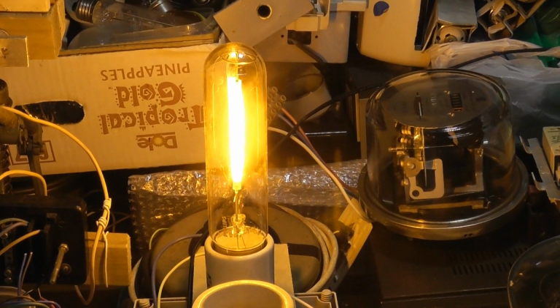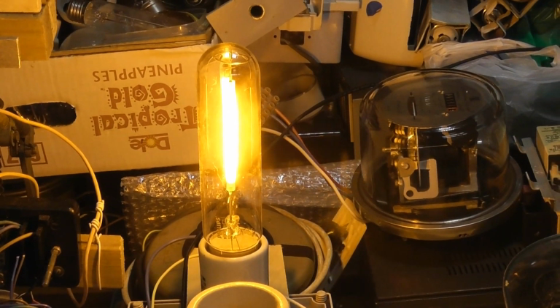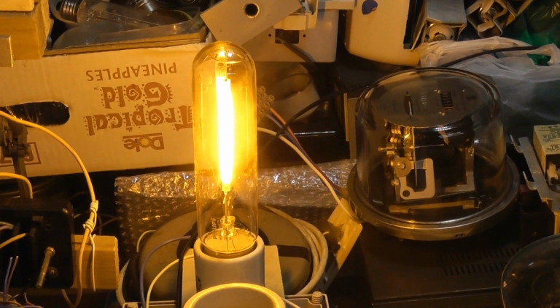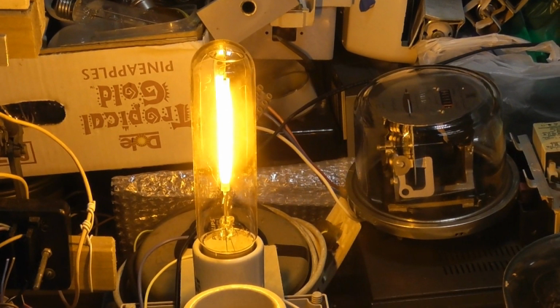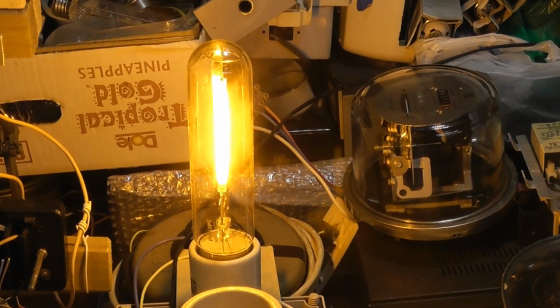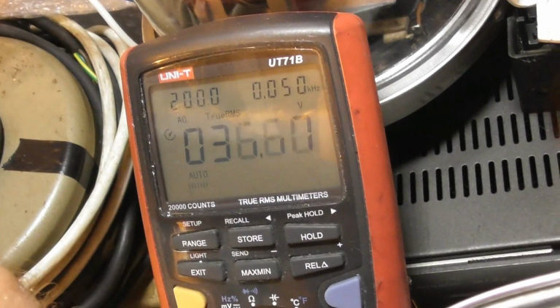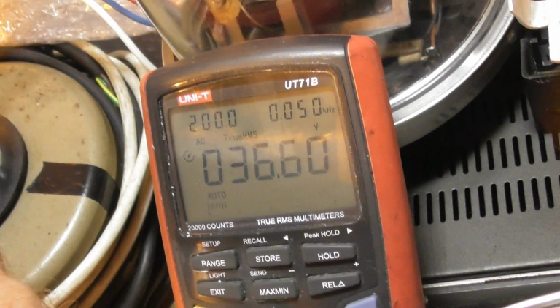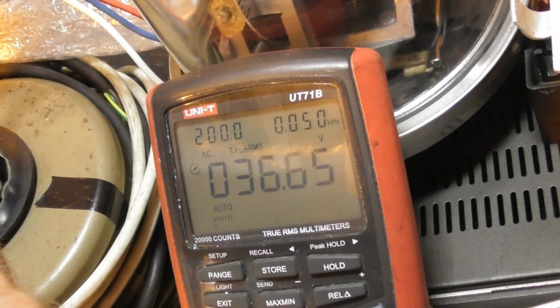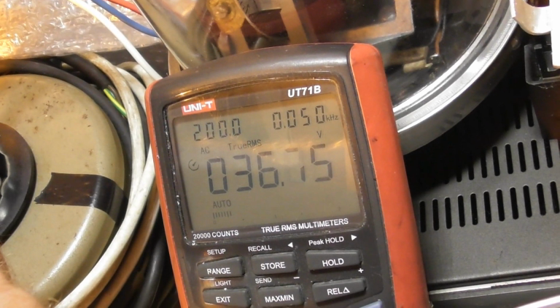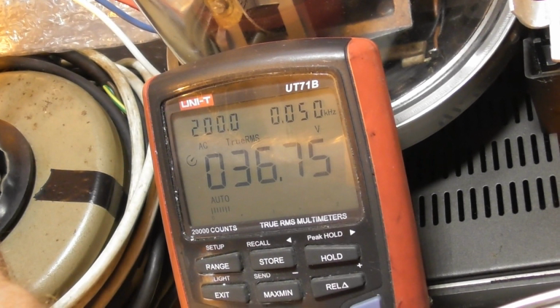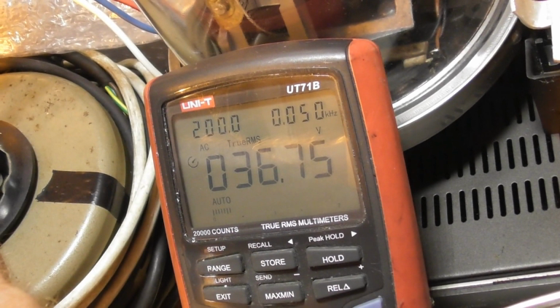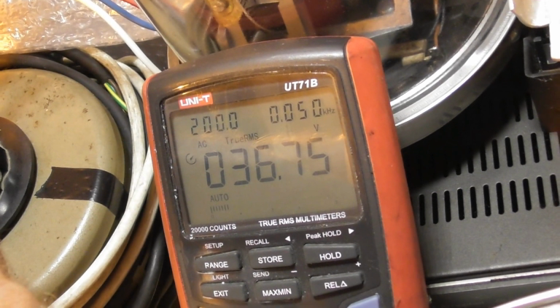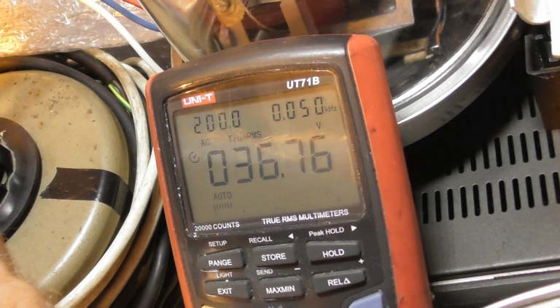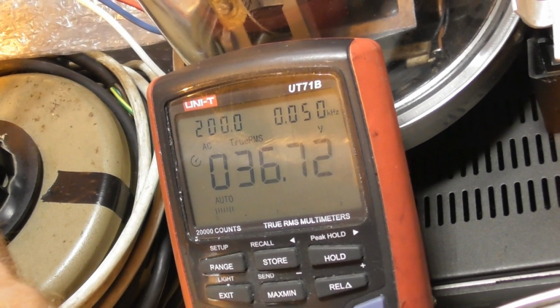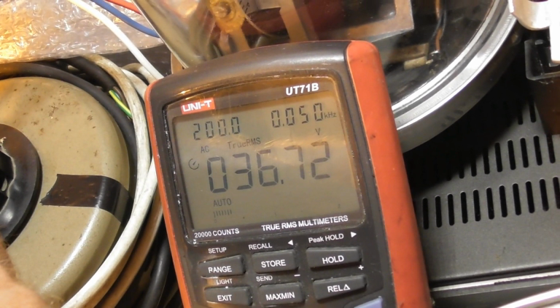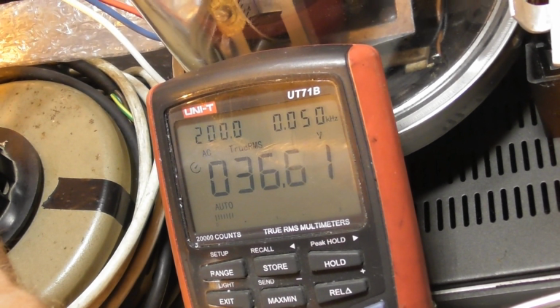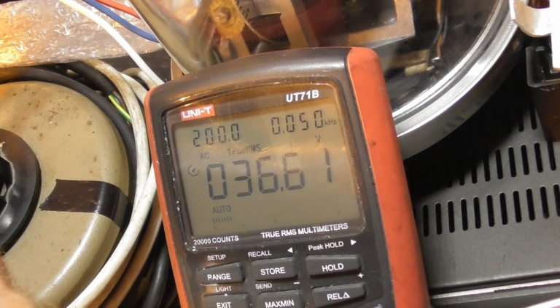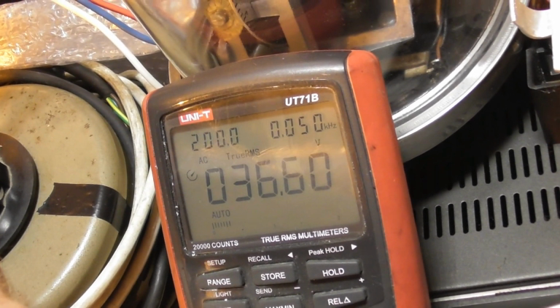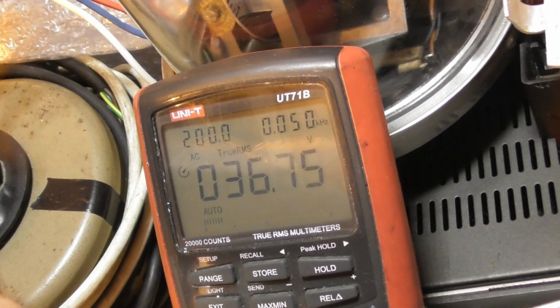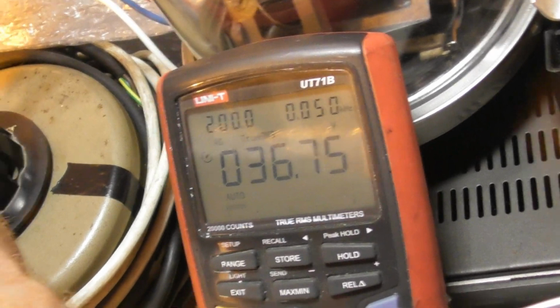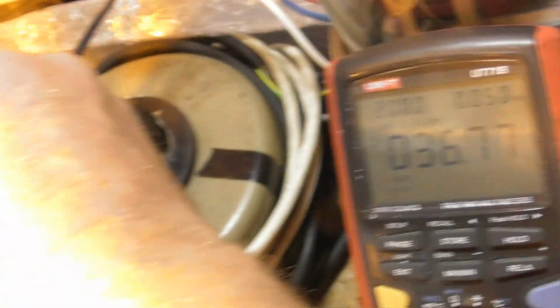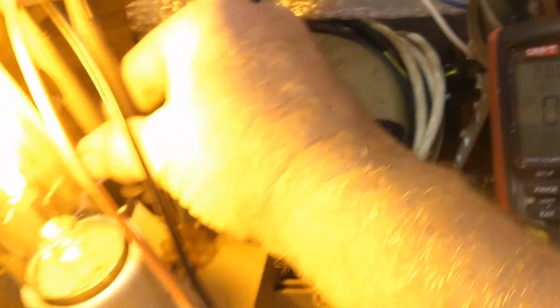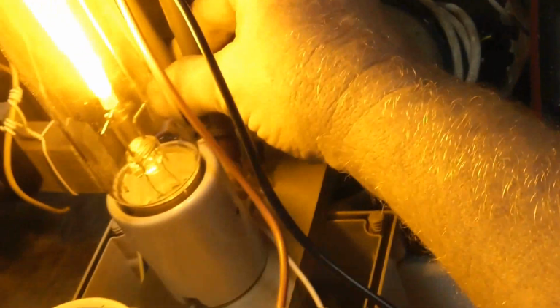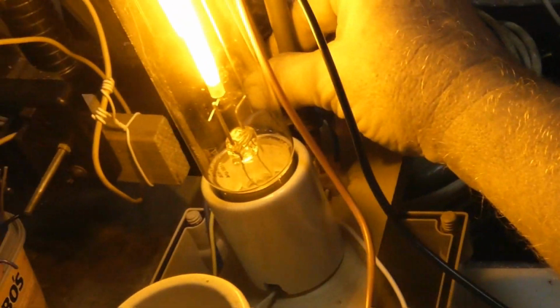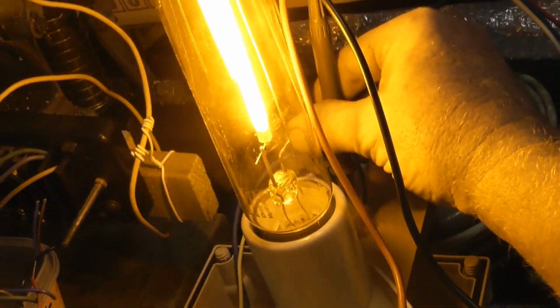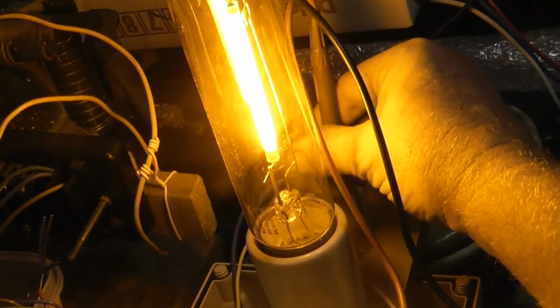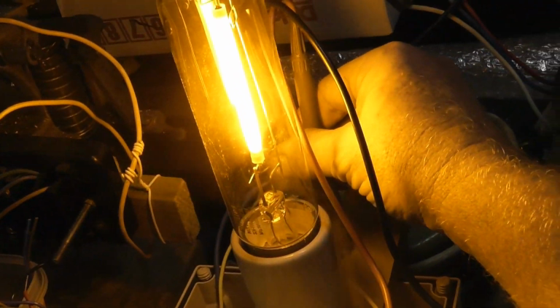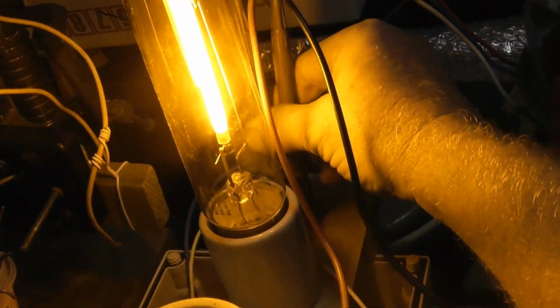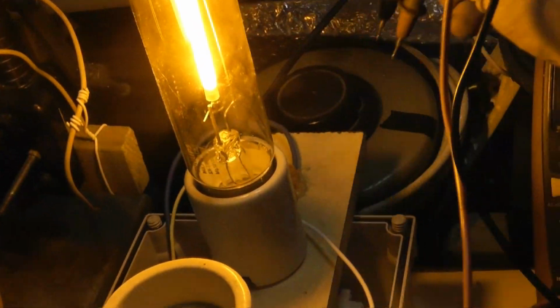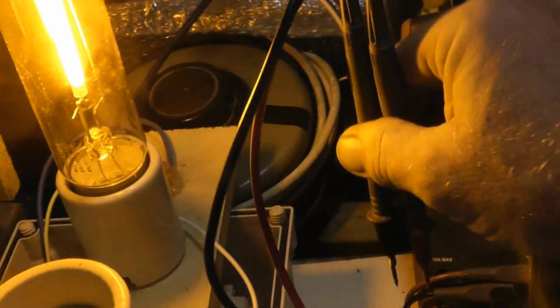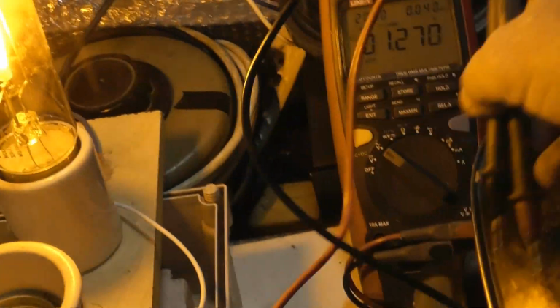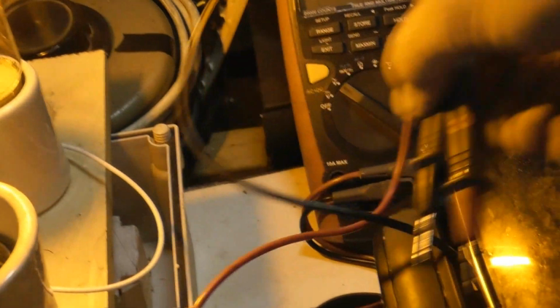I'll just show you the voltage. Let's watch the meter: 36.7, 37 volts. That's just across the bulb and it seems to be running fine with that. So that's quite cool.